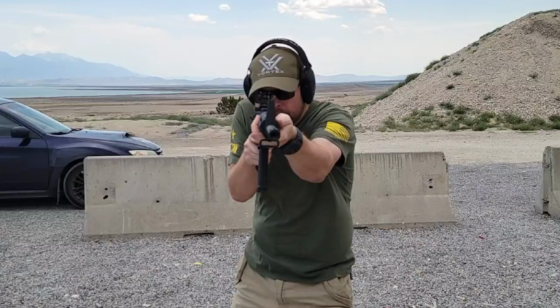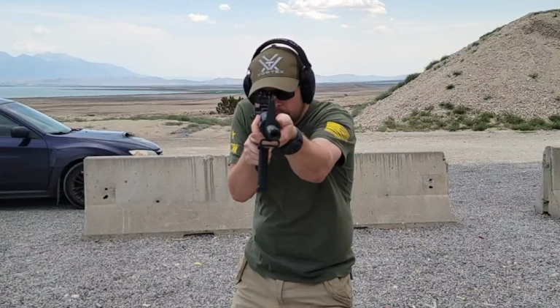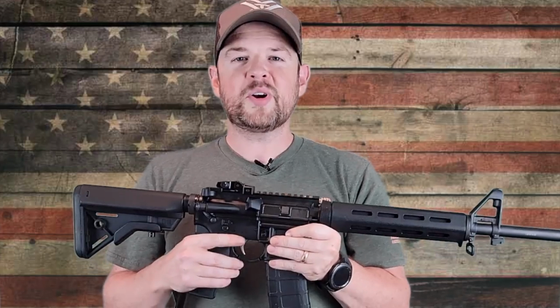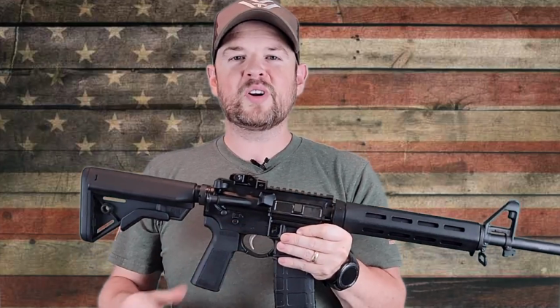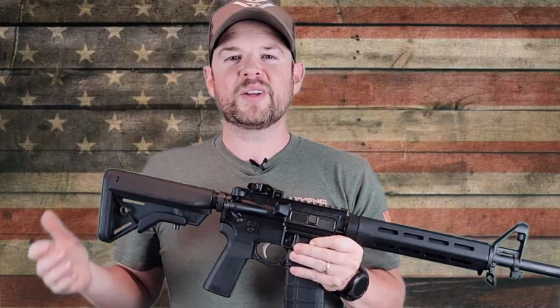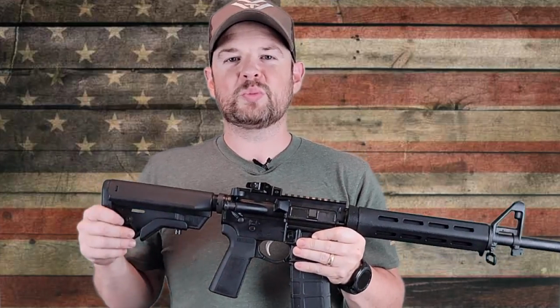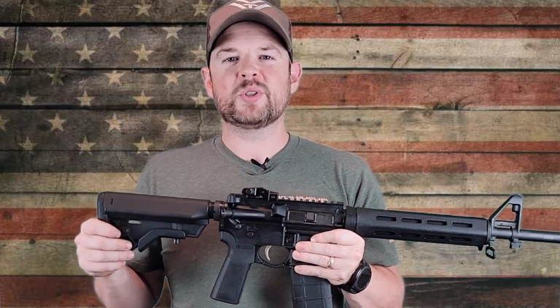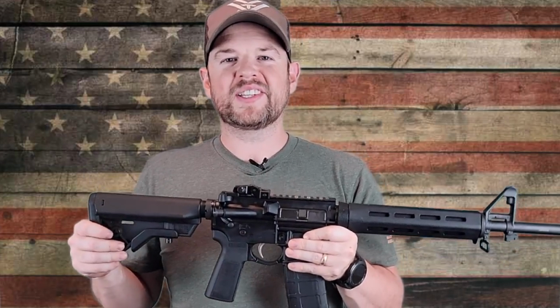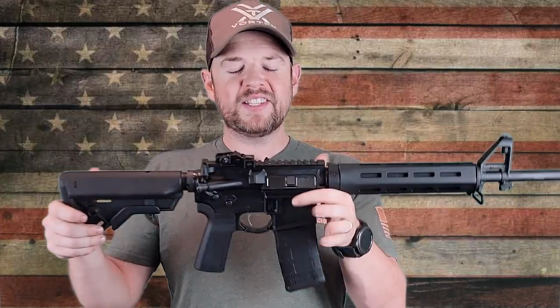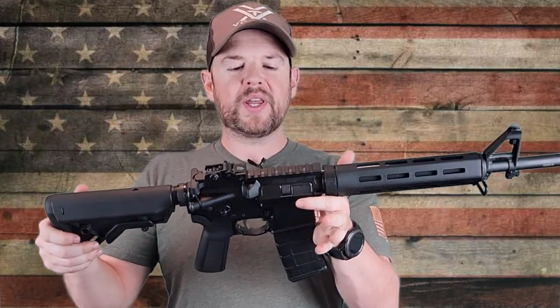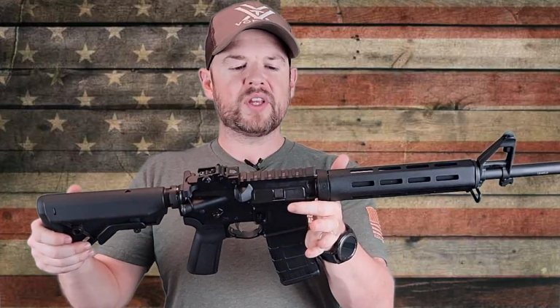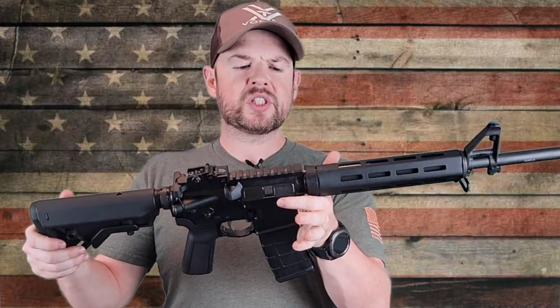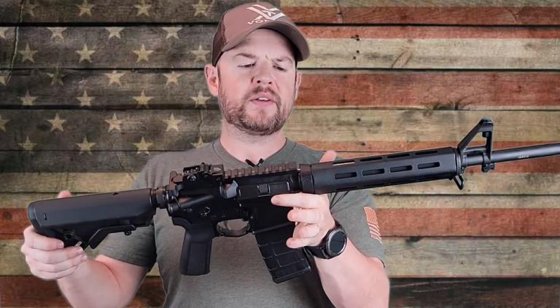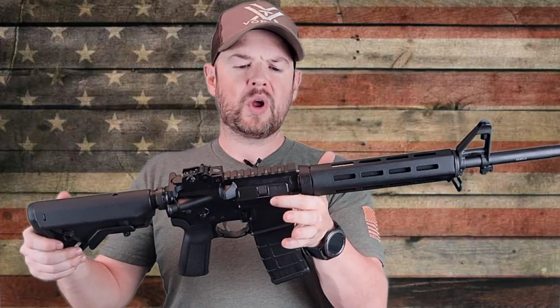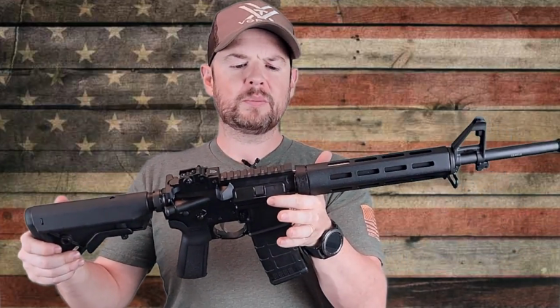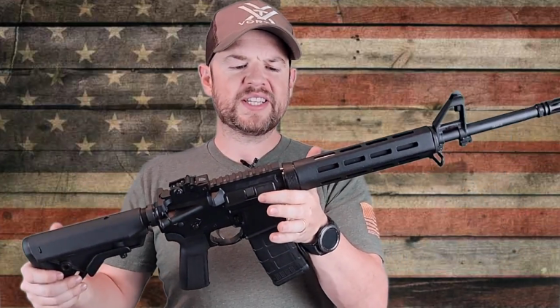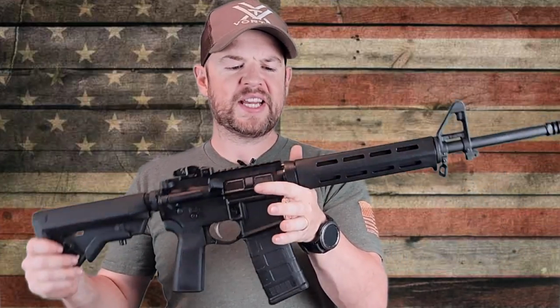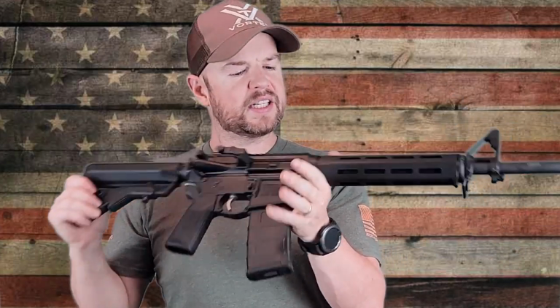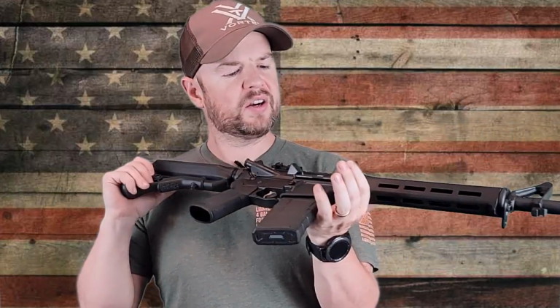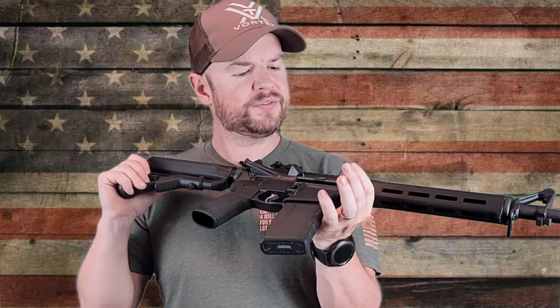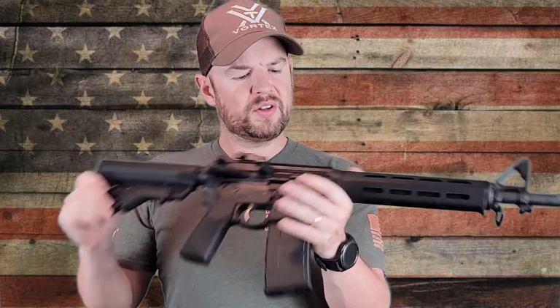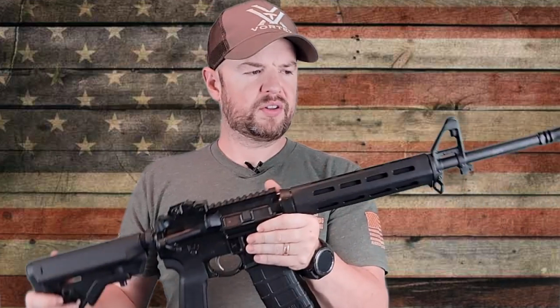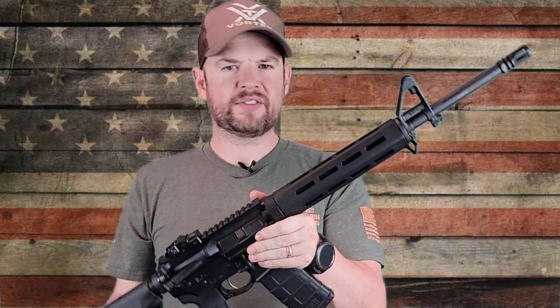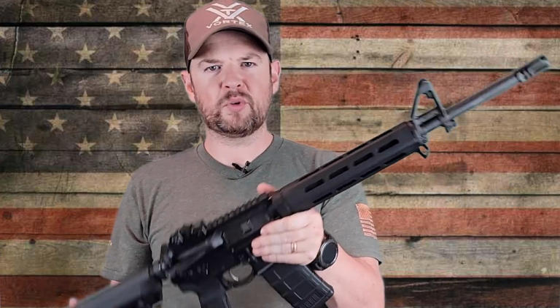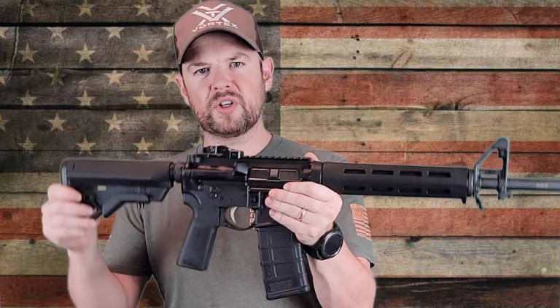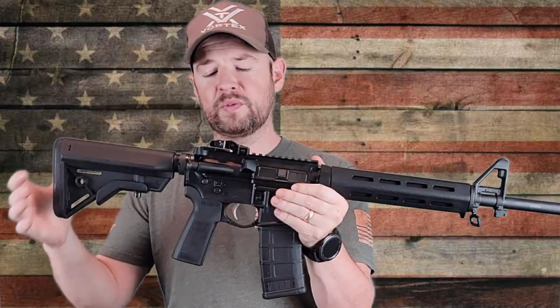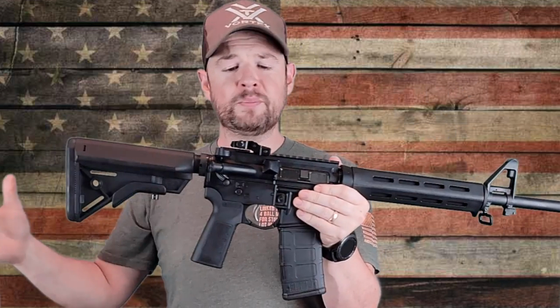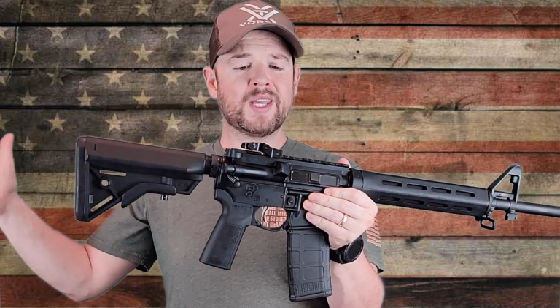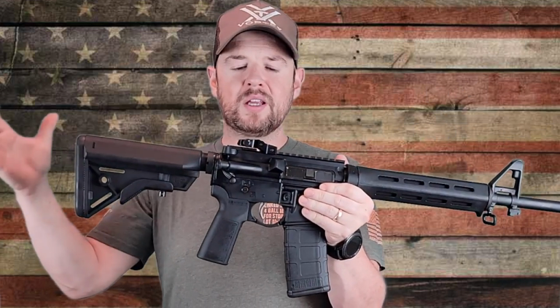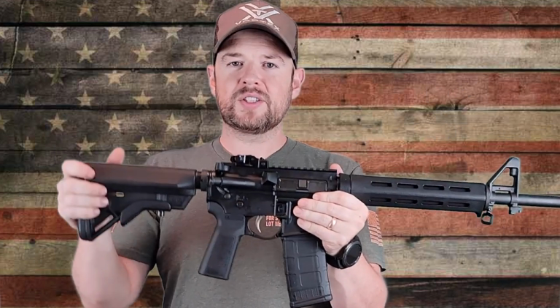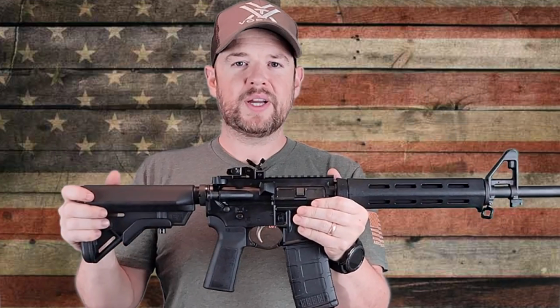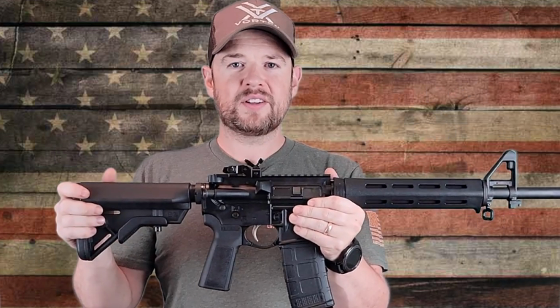Hey everybody, welcome back to Prepper Junkie. Today we have a Springfield Armory Saint AR-15 on the table for us to review. Let's go ahead and start.